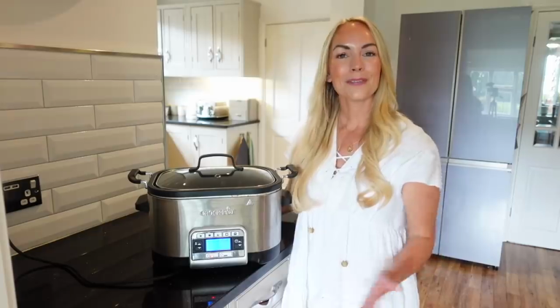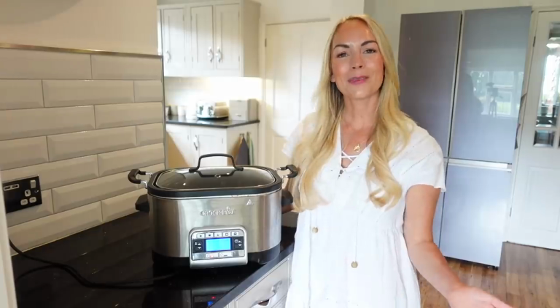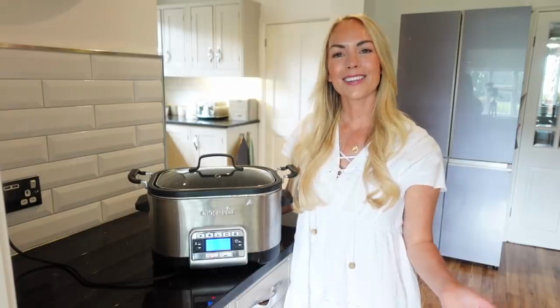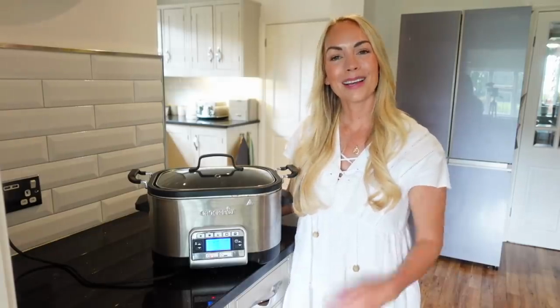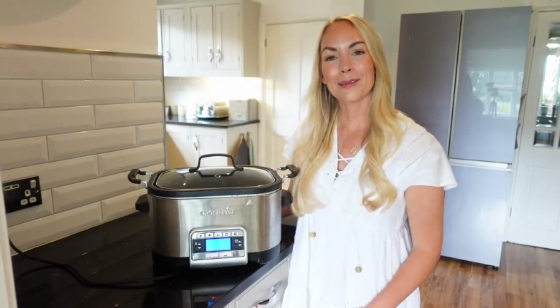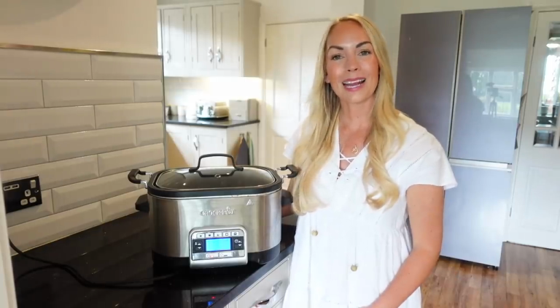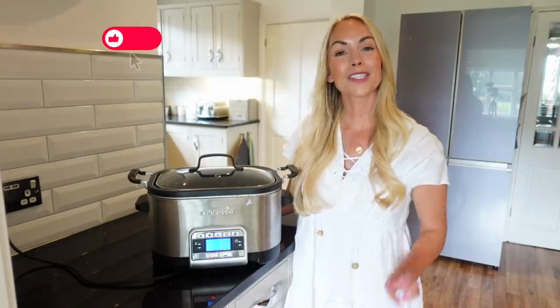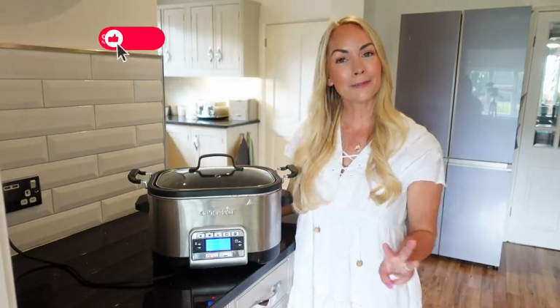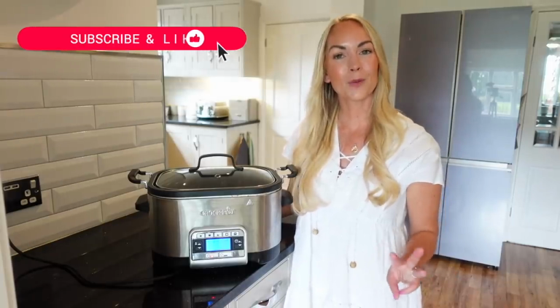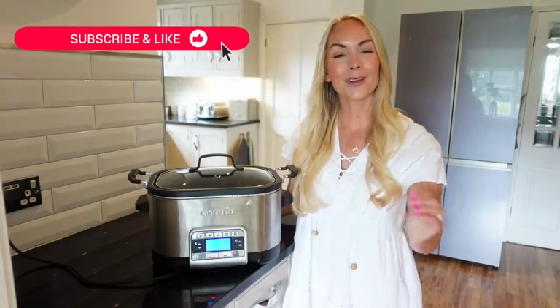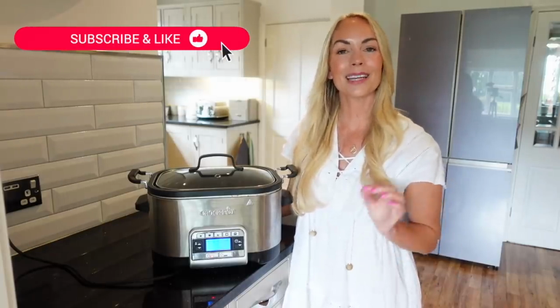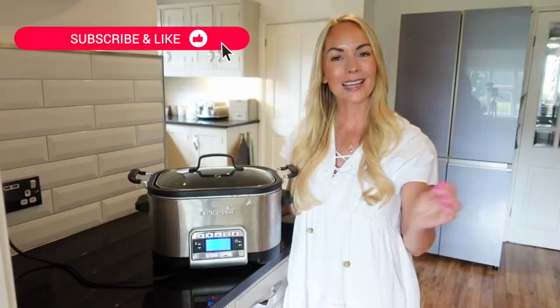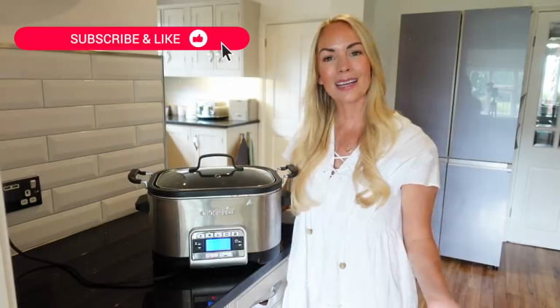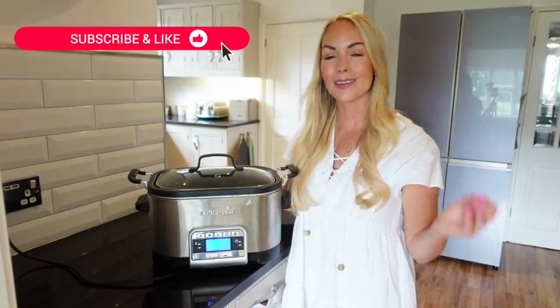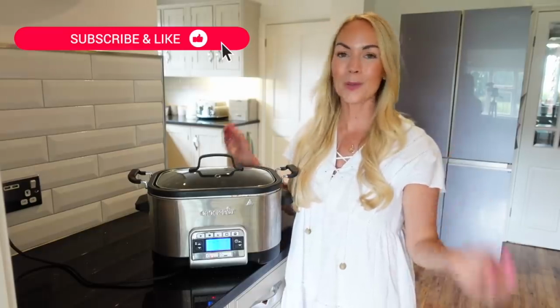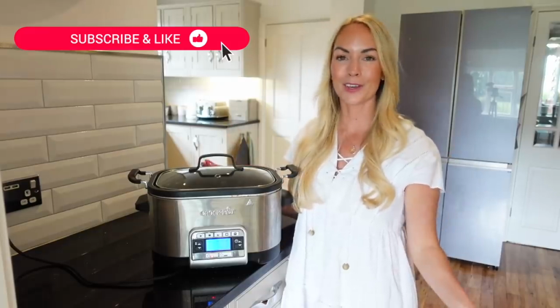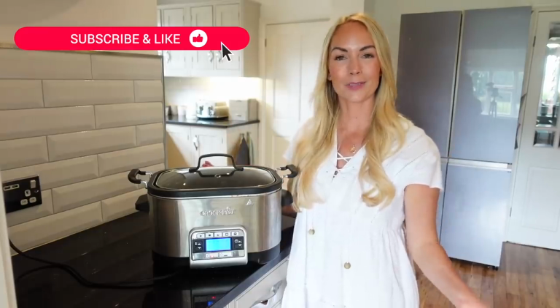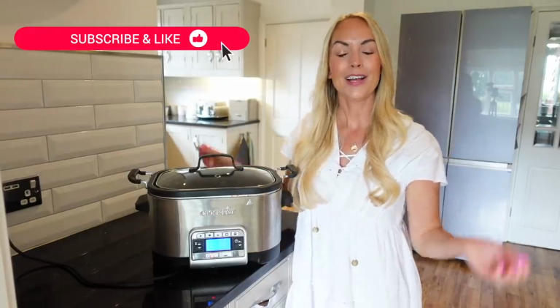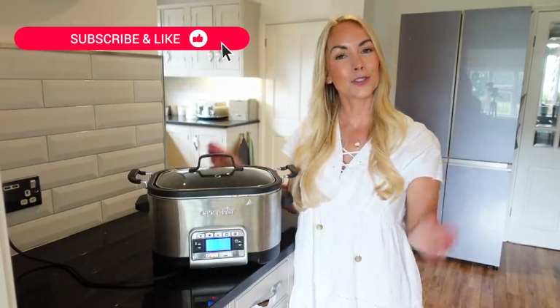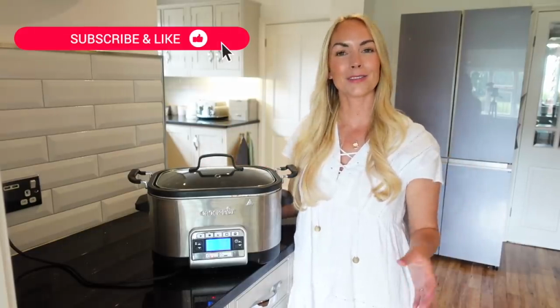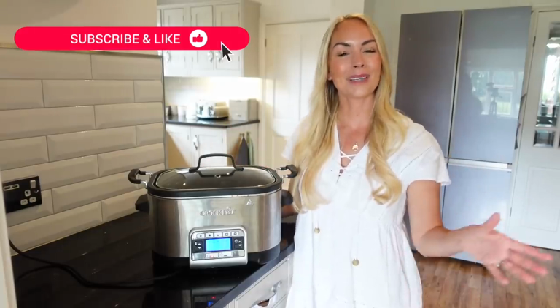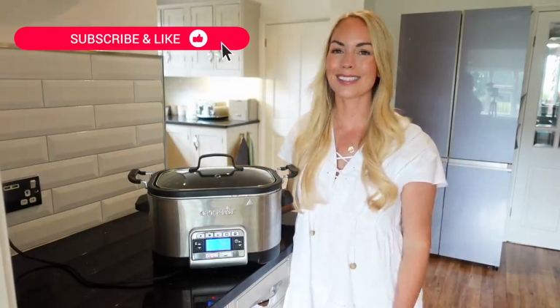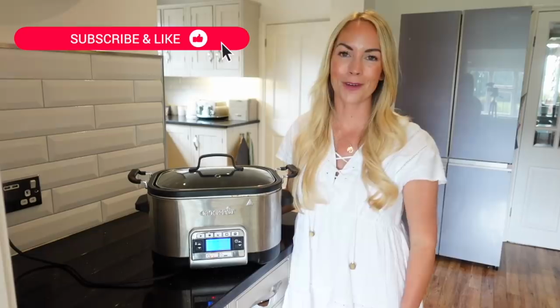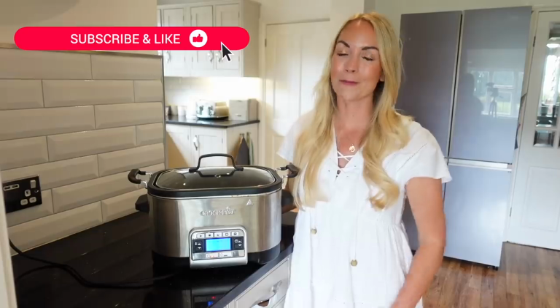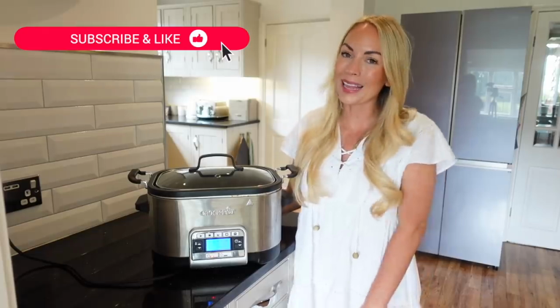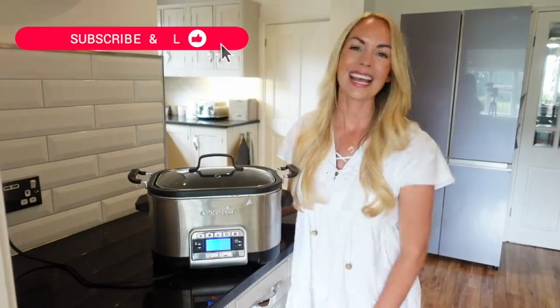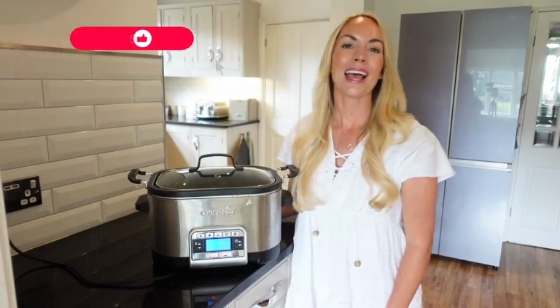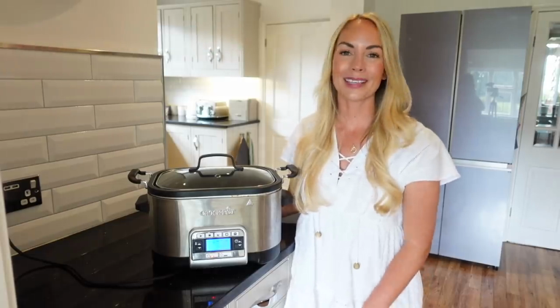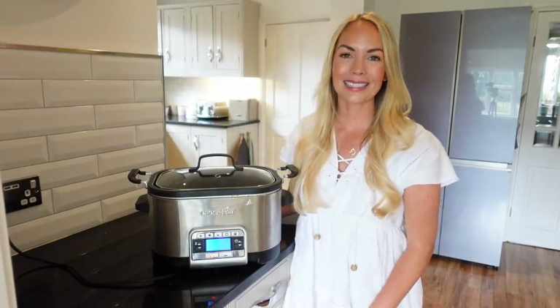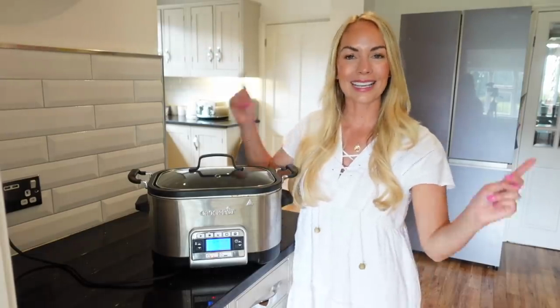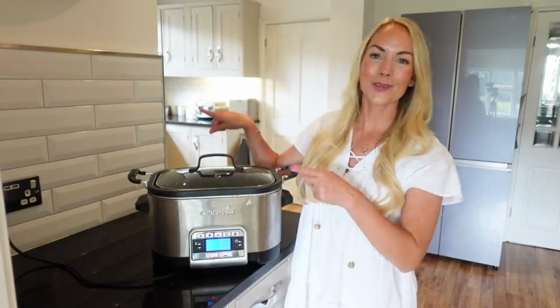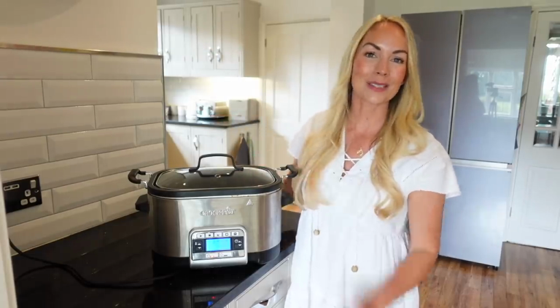If you're new to my channel, my name is Emily and I post three different videos a week on a Monday, Wednesday, and Friday. There is so much foodie content as well, so if you do like this video, please consider subscribing for more like this. And with all that said, let's get into the recipes.